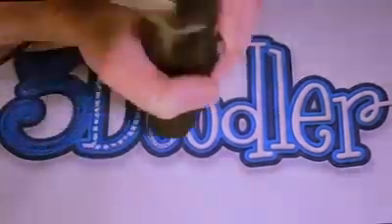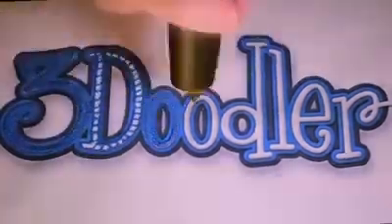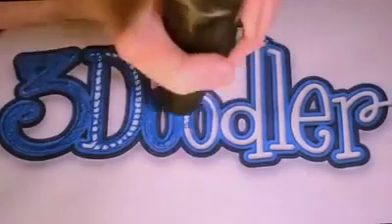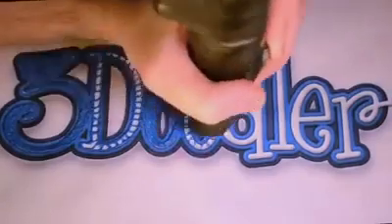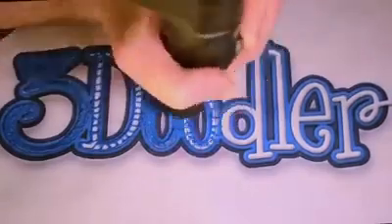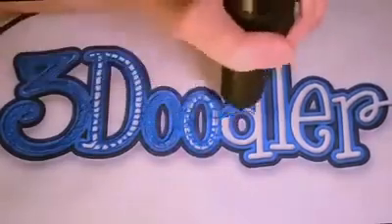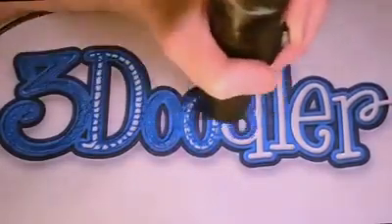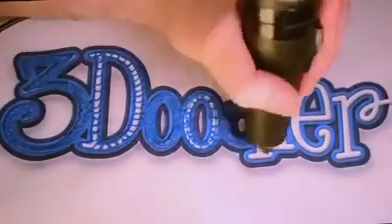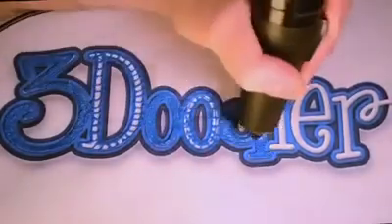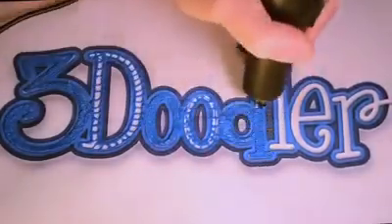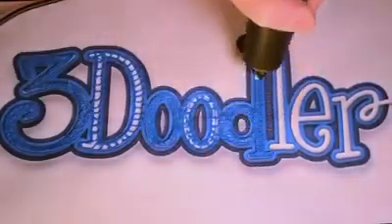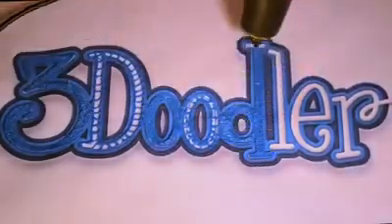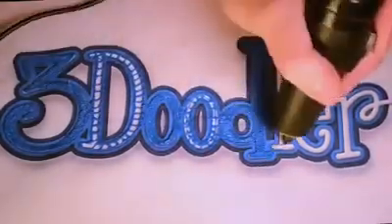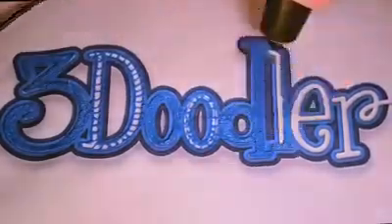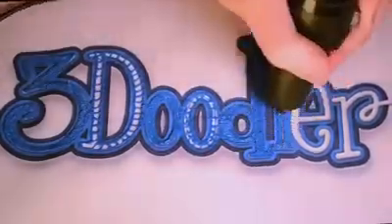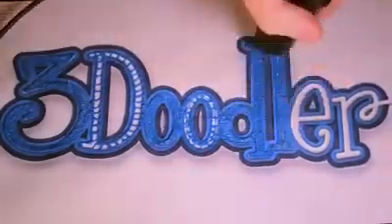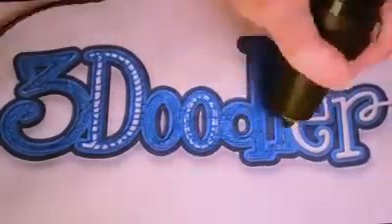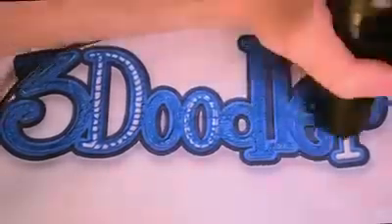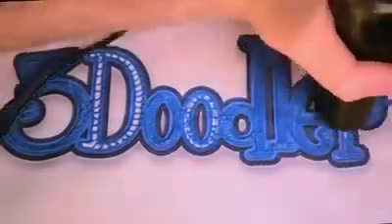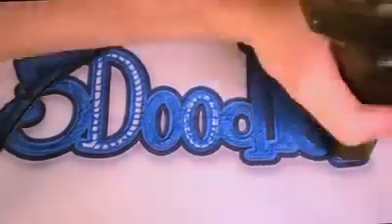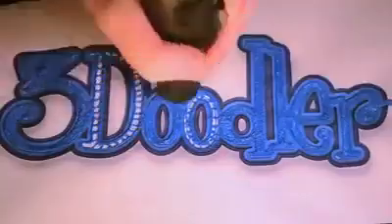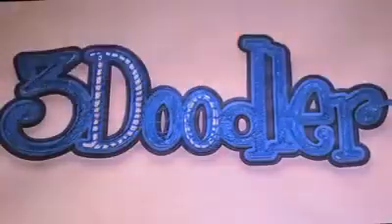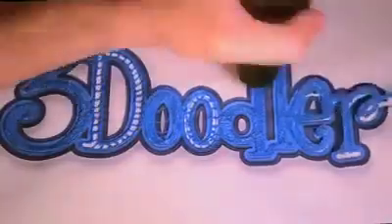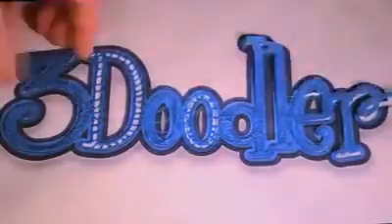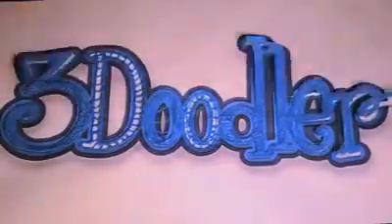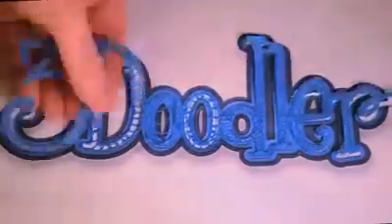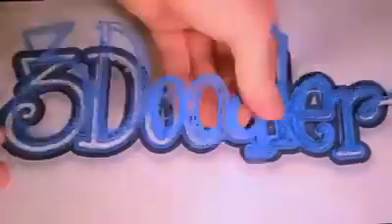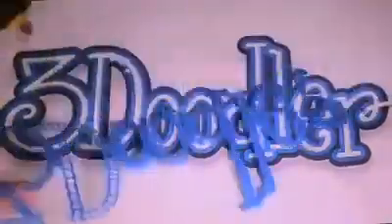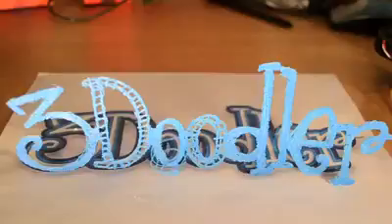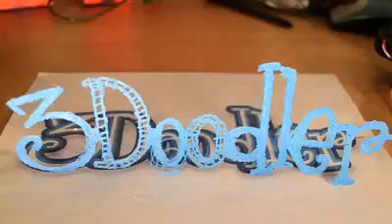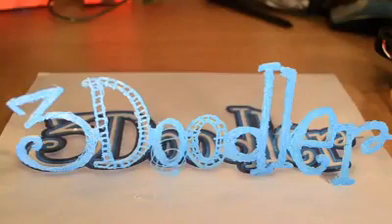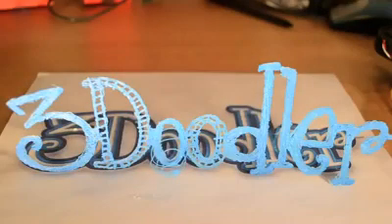What if you could draw things exactly as you imagine them? What if you could lift your pen off the paper and create real objects?